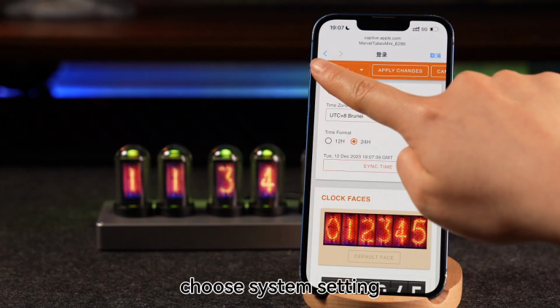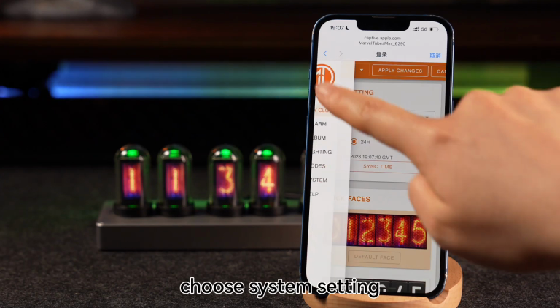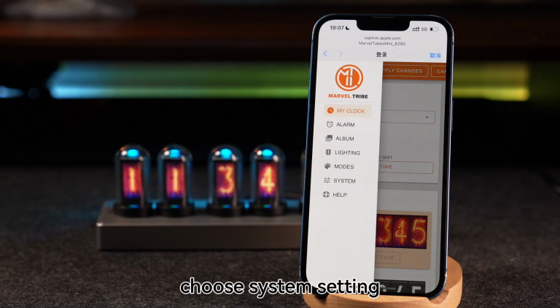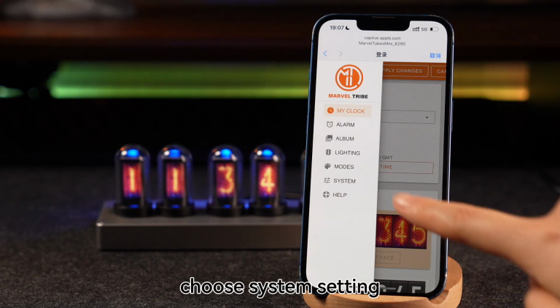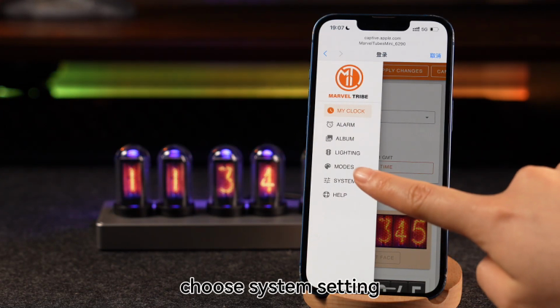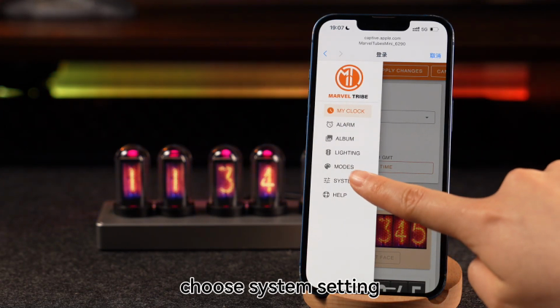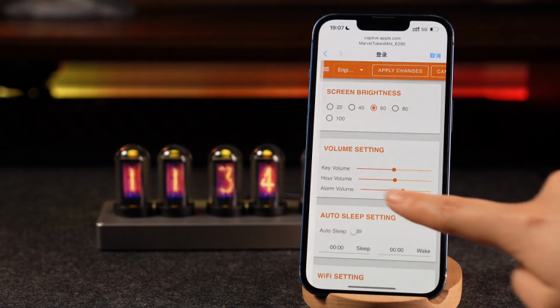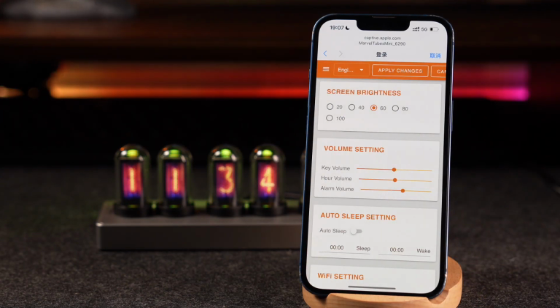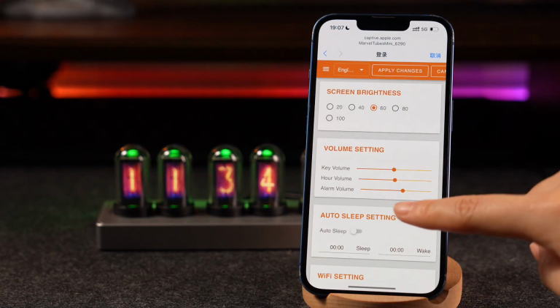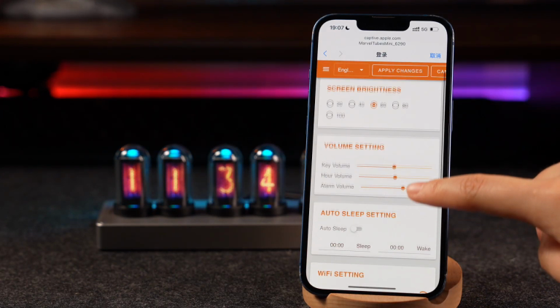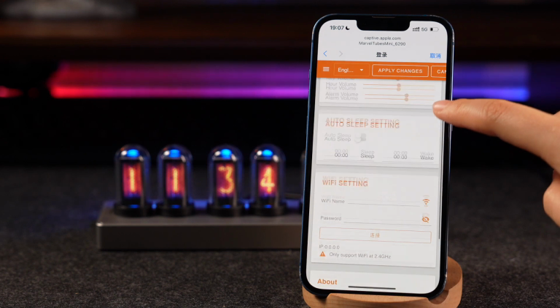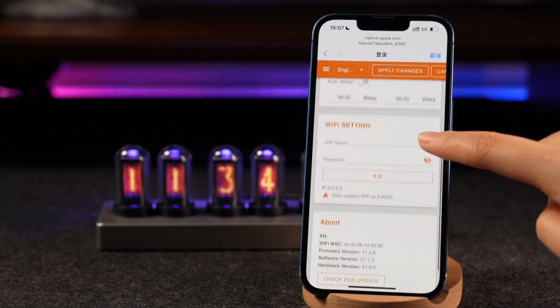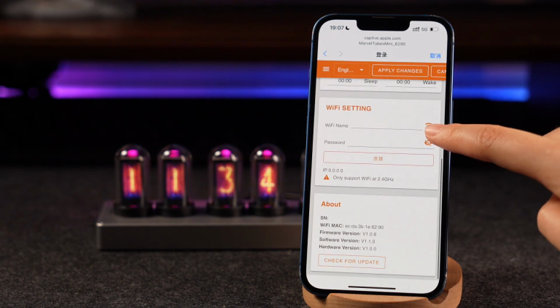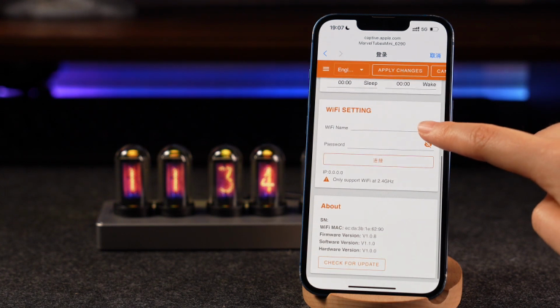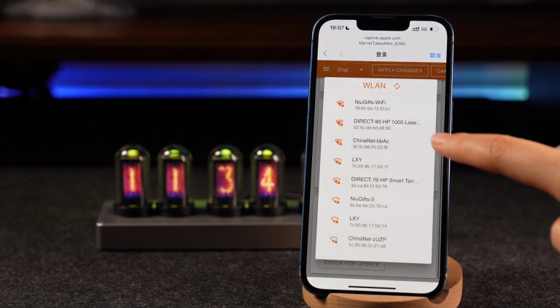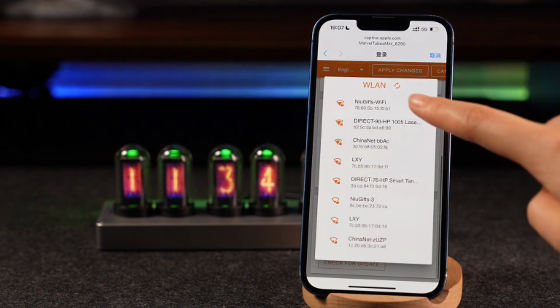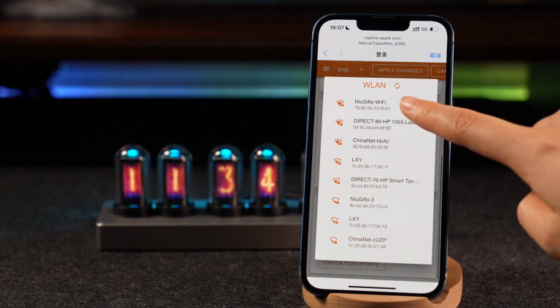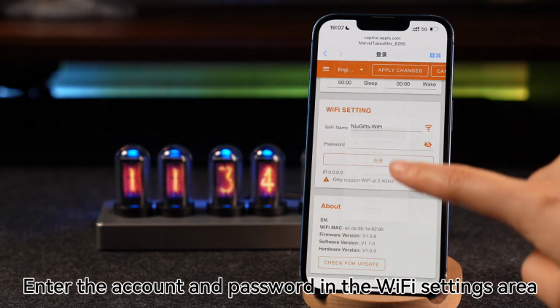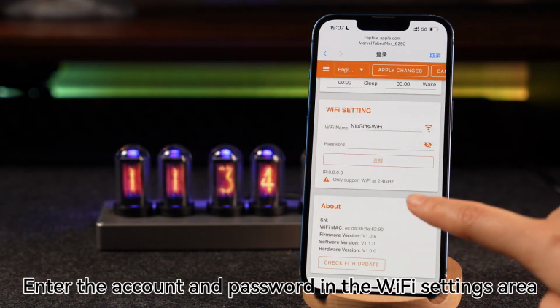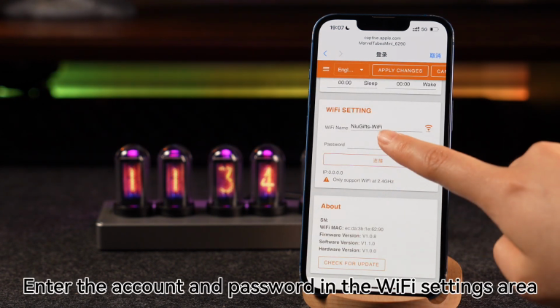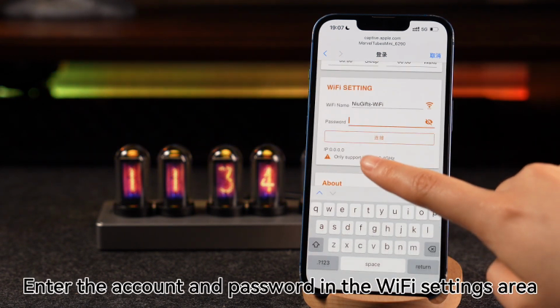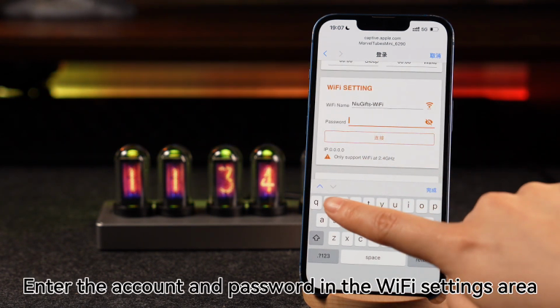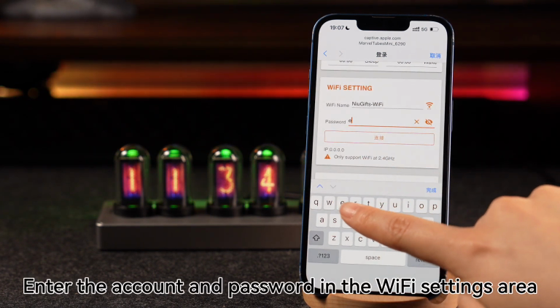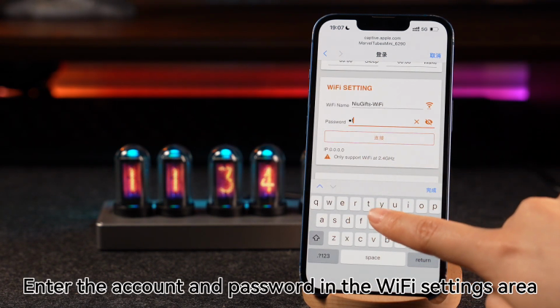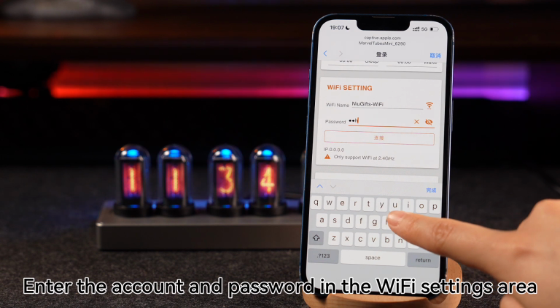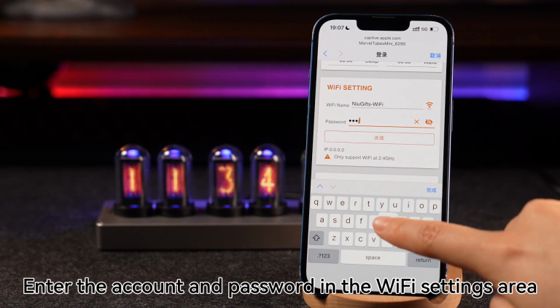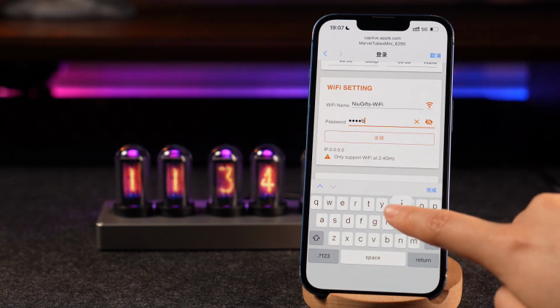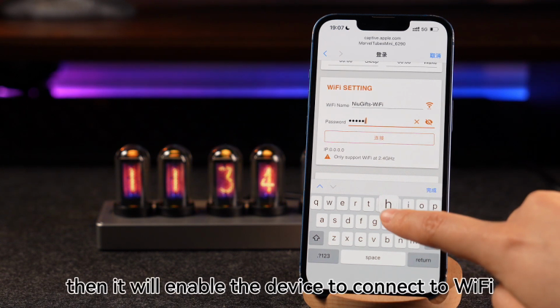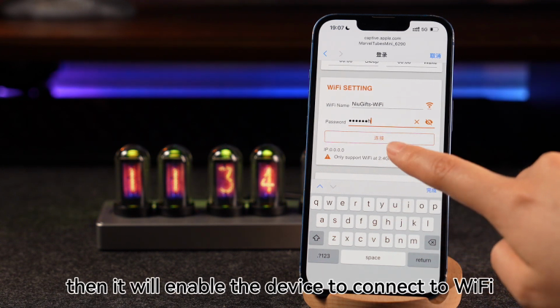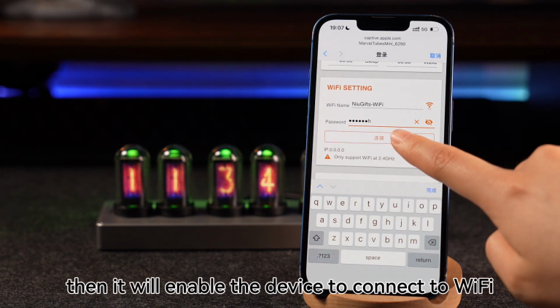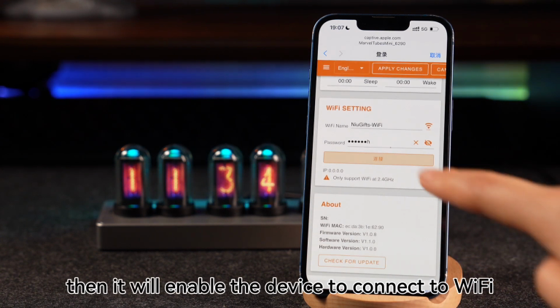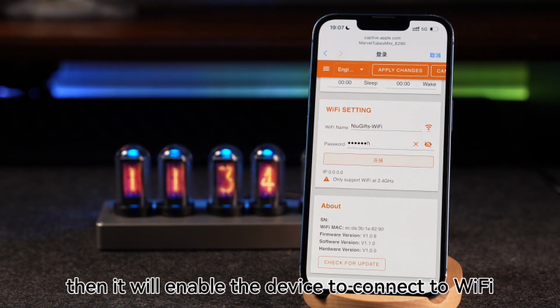Choose System Settings. Enter the account and password in the Wi-Fi settings area, then it will enable the device to connect to Wi-Fi.